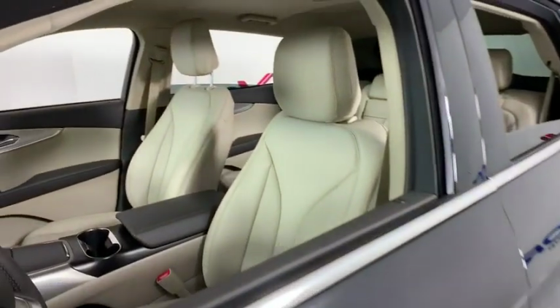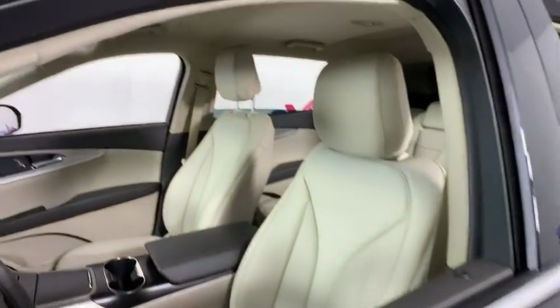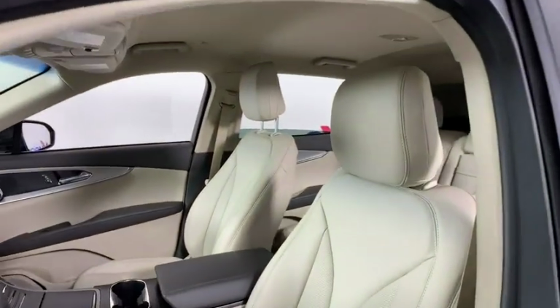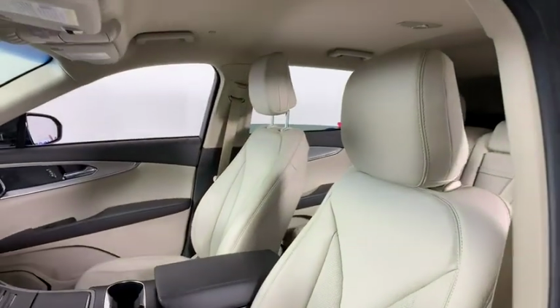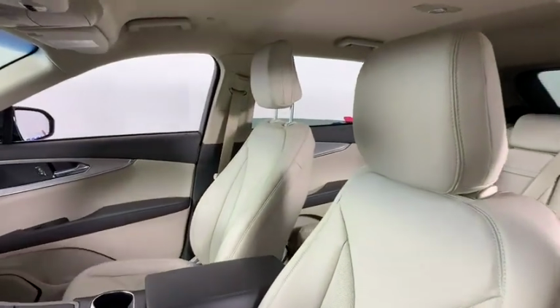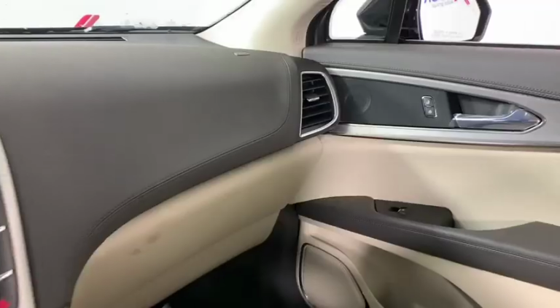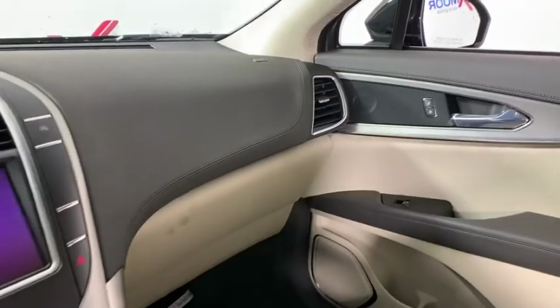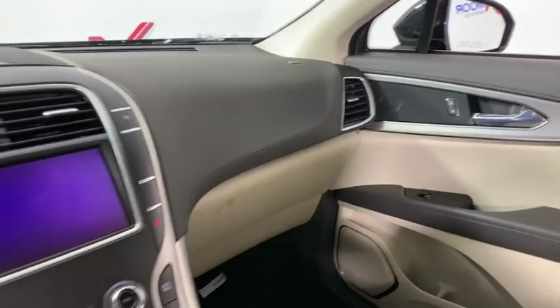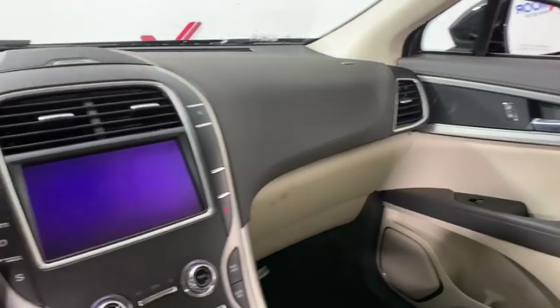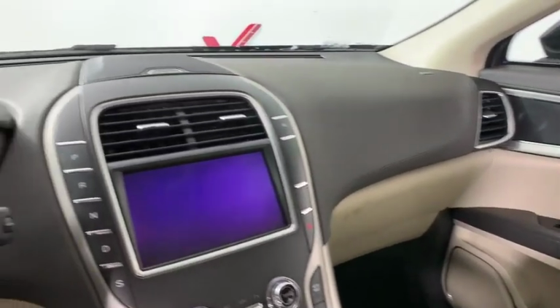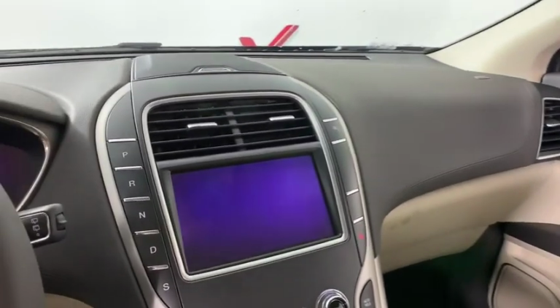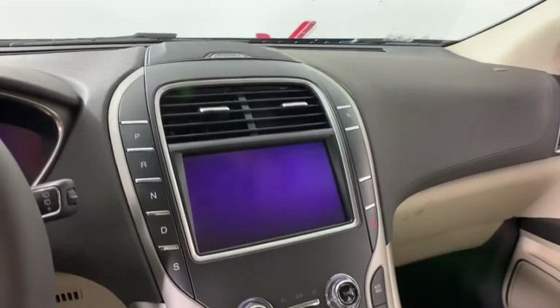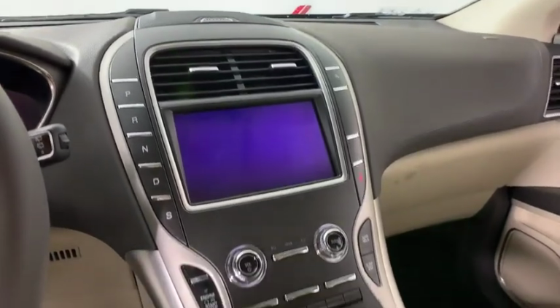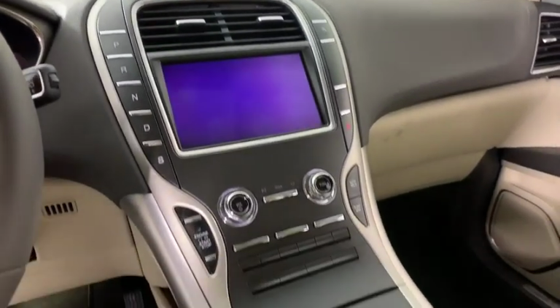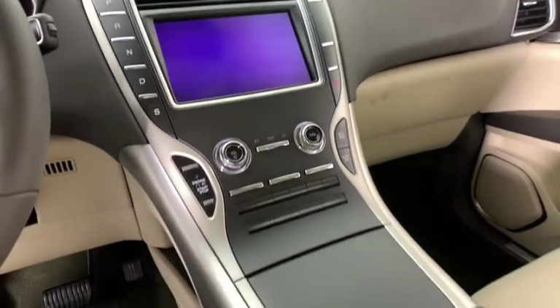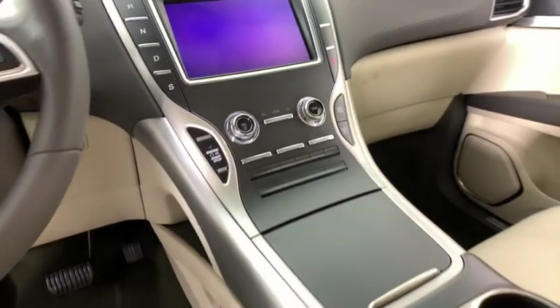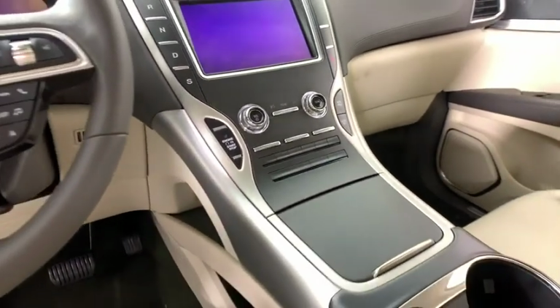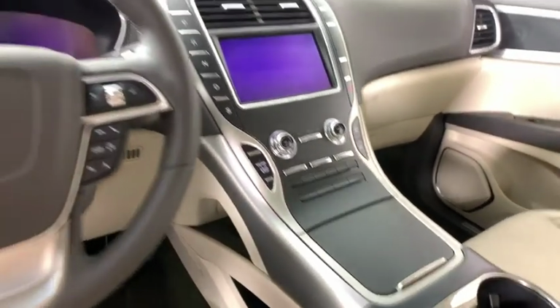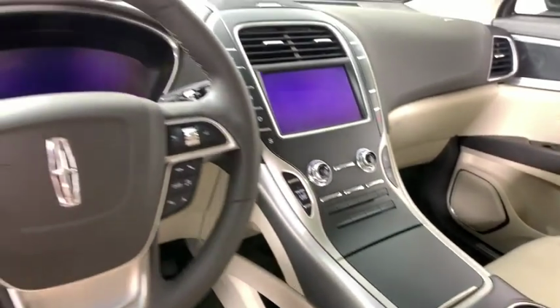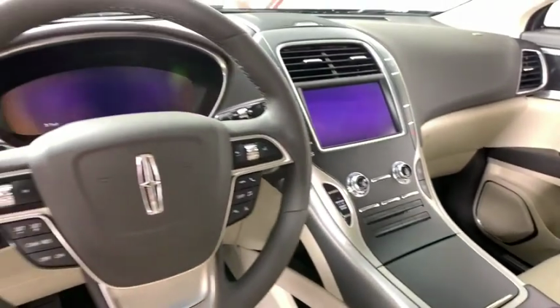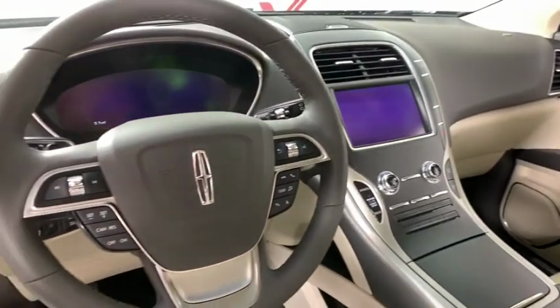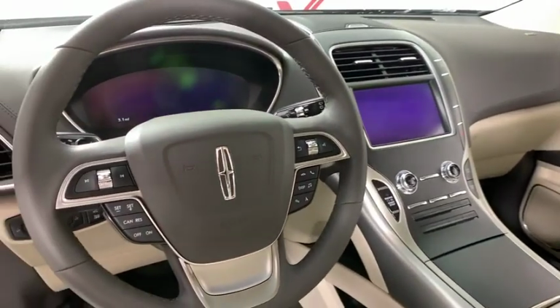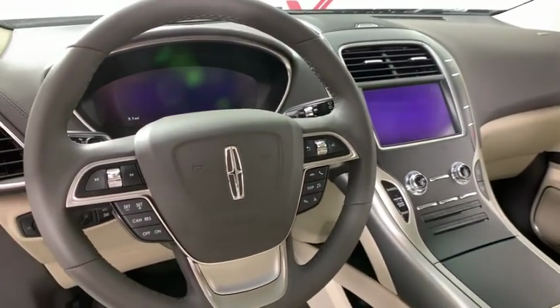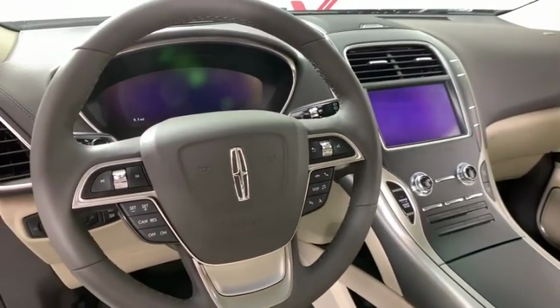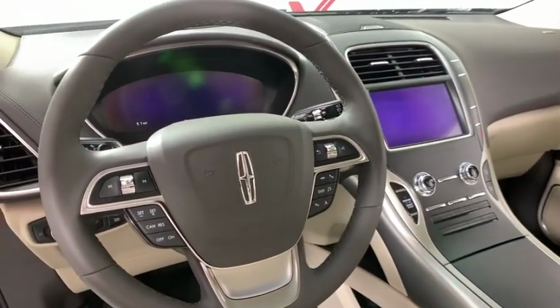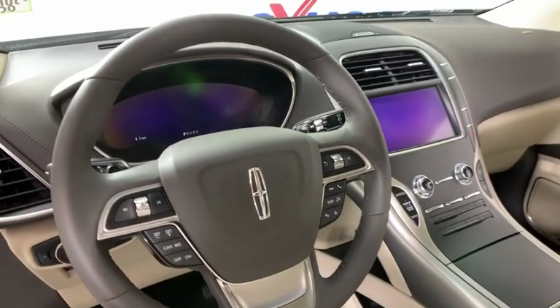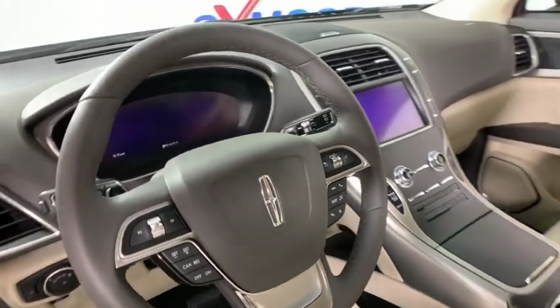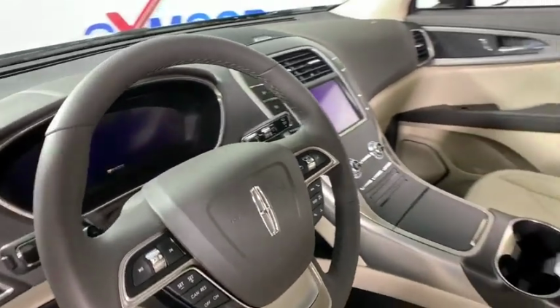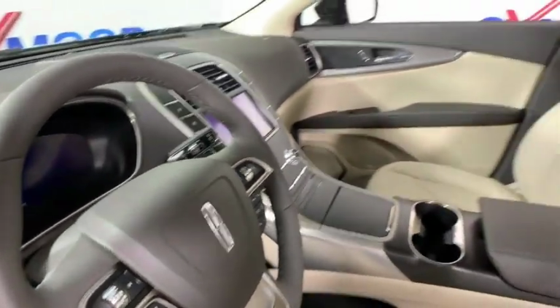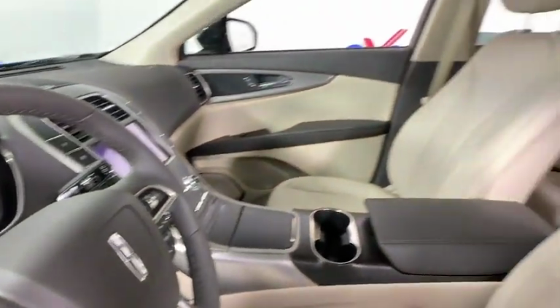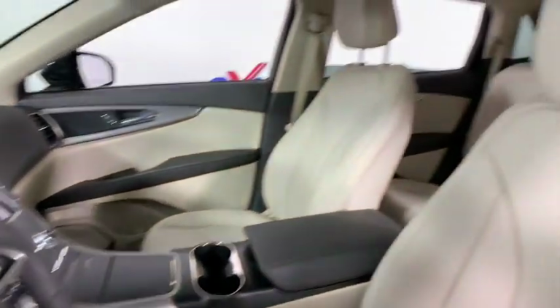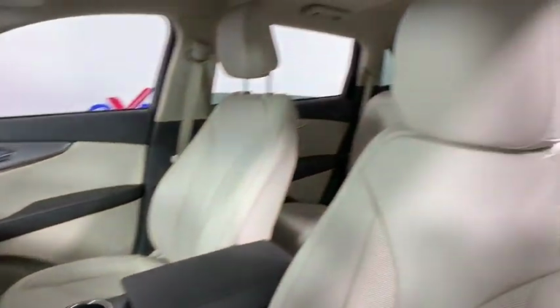Traction control, power liftgate, power passenger seat, dual airbags, alloy wheels, power steering, four-wheel disc brakes, universal garage door opener, compass, electronic stability control.